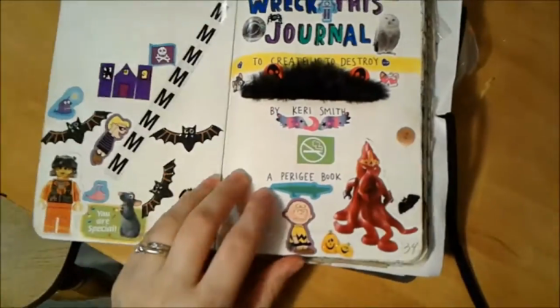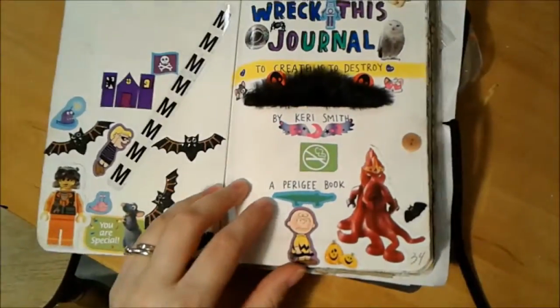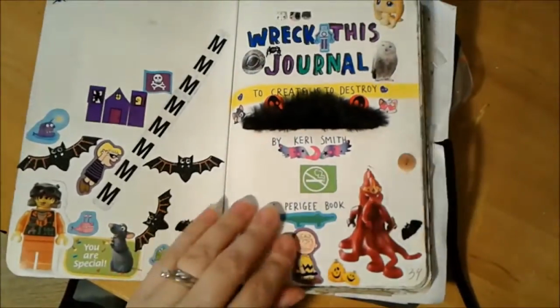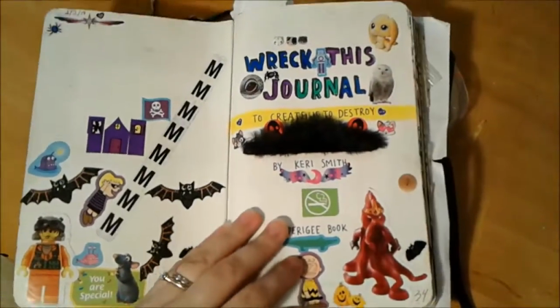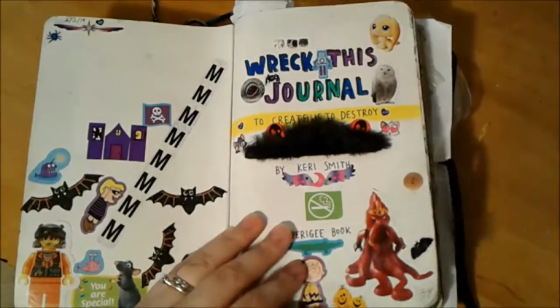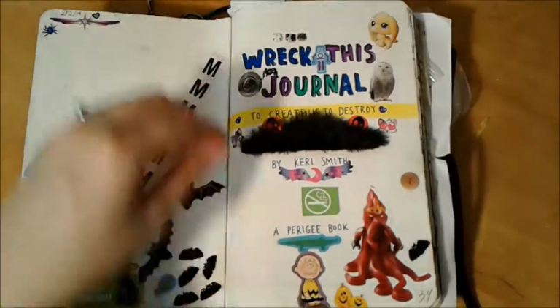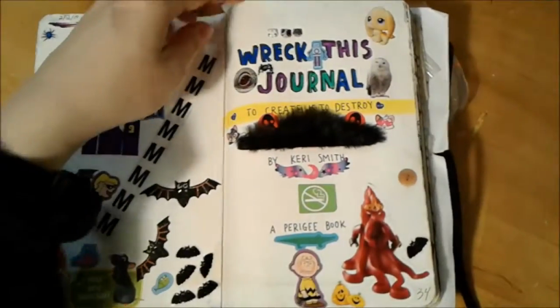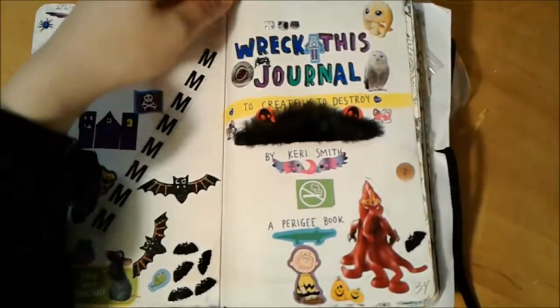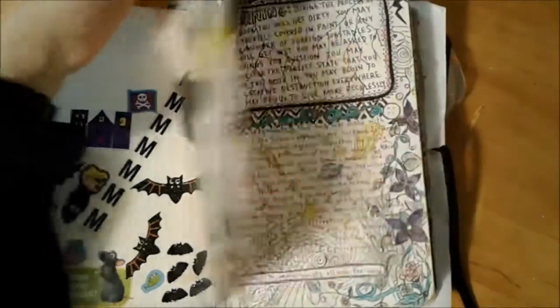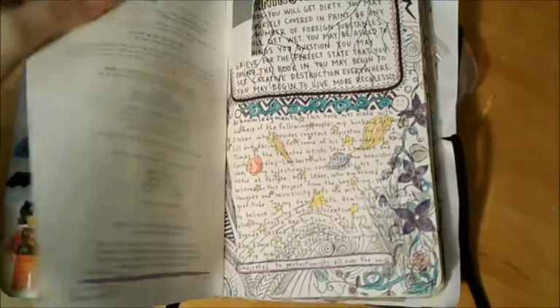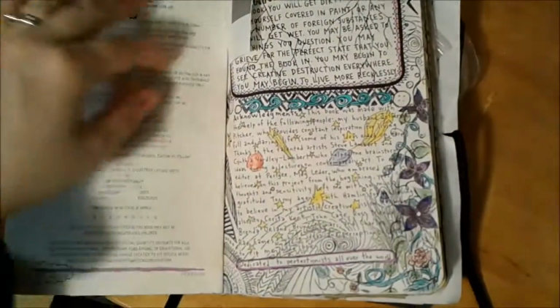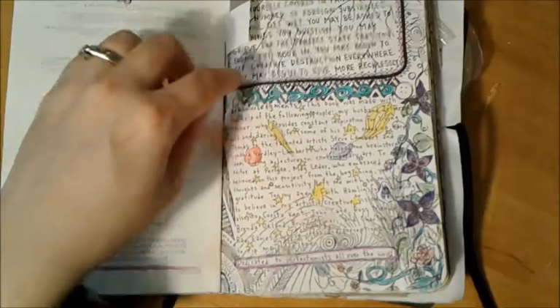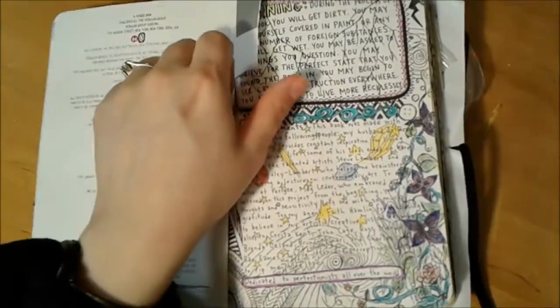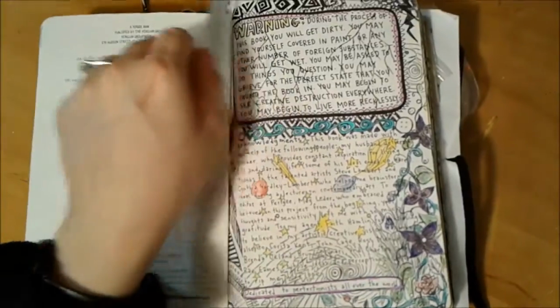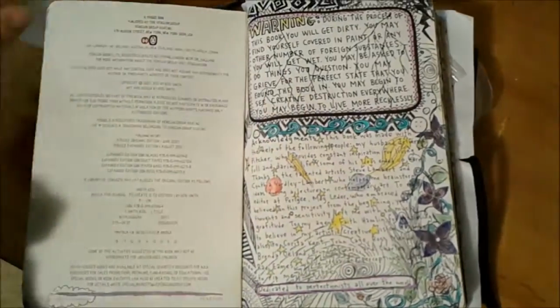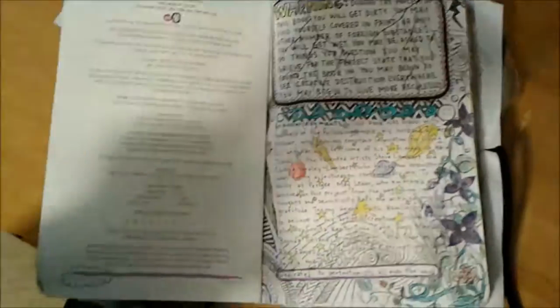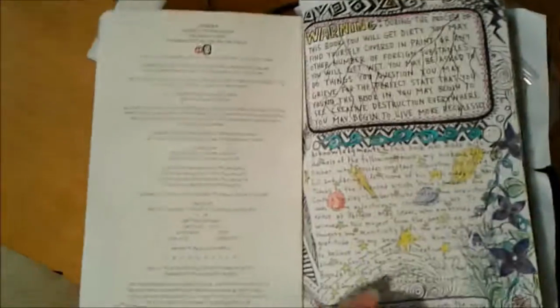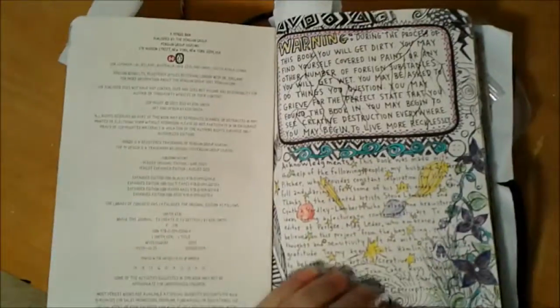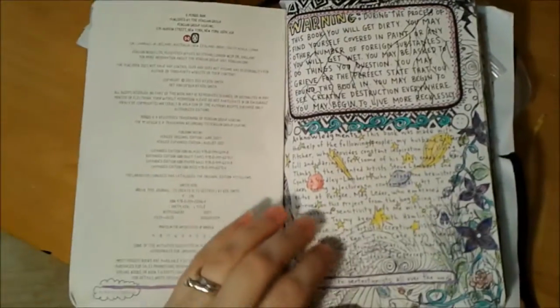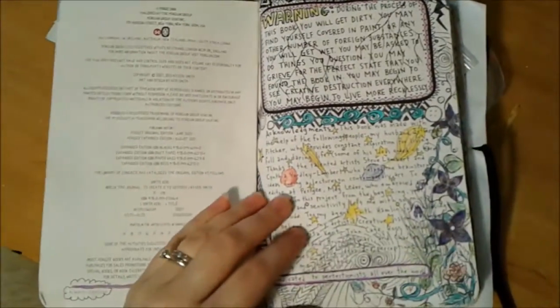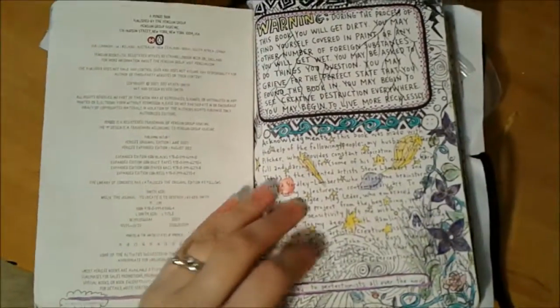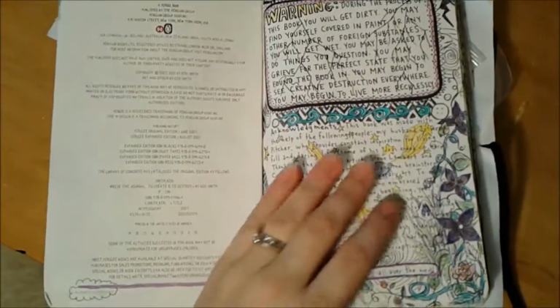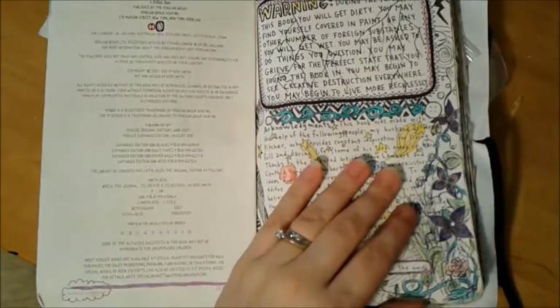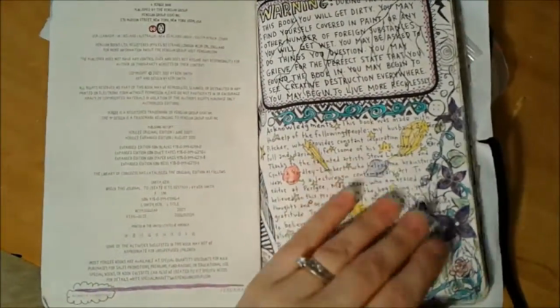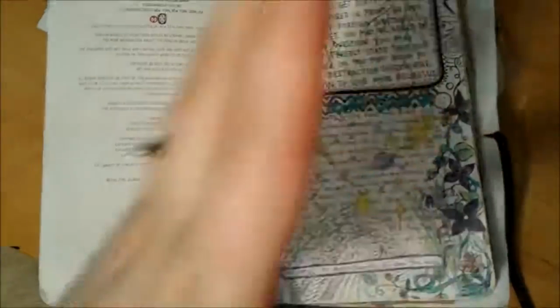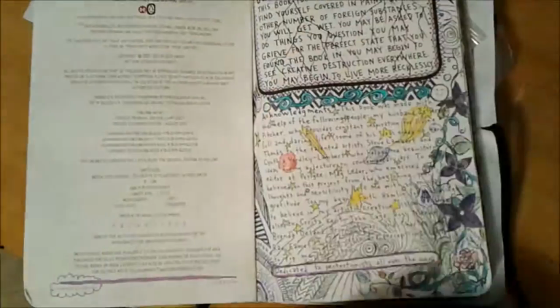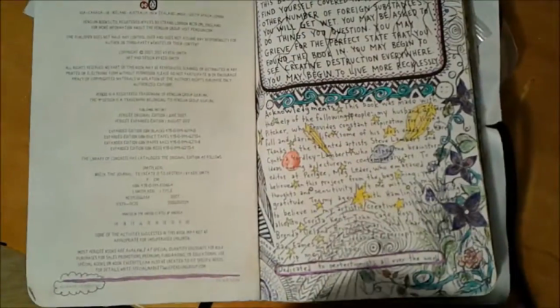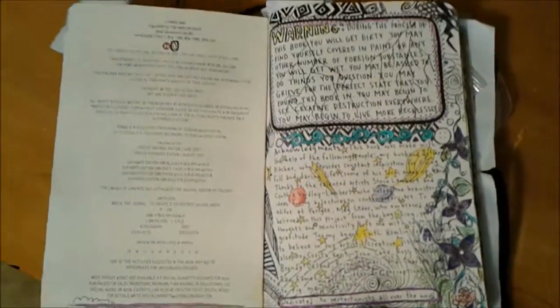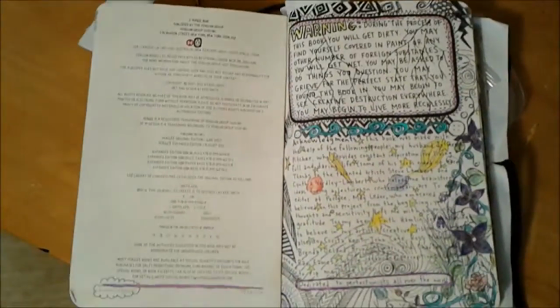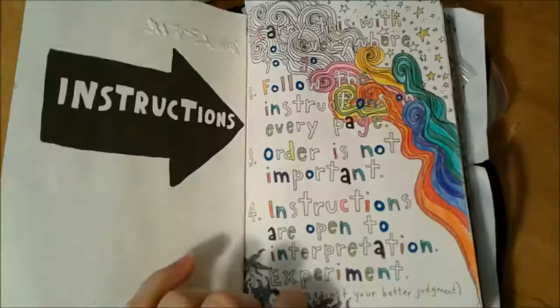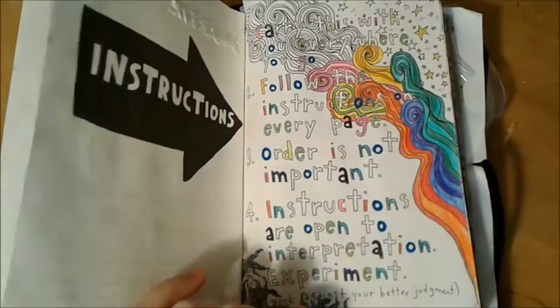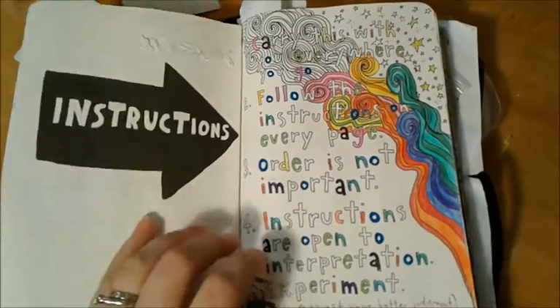I'm just going to show you the pages that you haven't seen previously, or the pages that have changed. I apologize about this video being shaky, as I am holding it instead of my phone instead of having a tripod. Instructions.